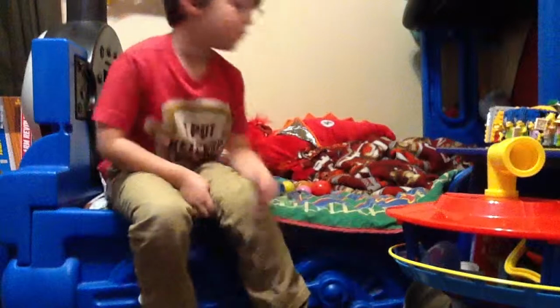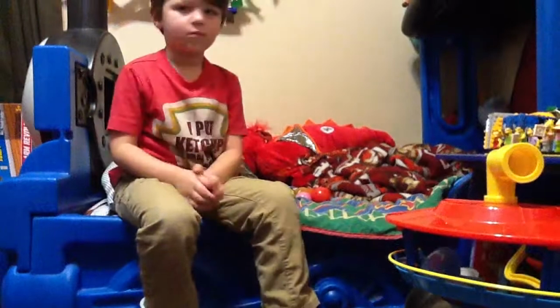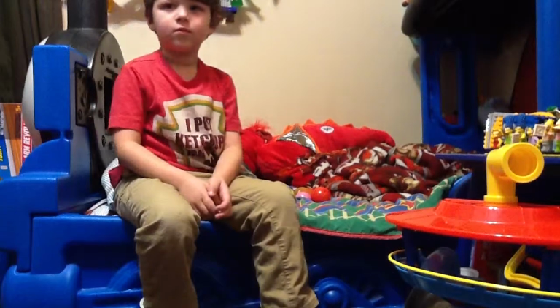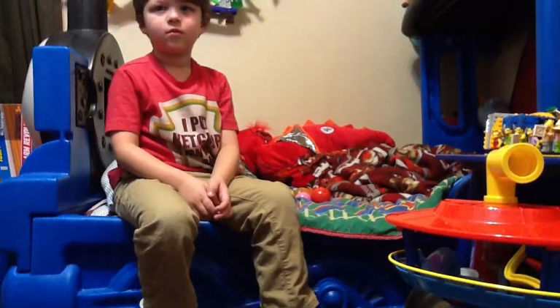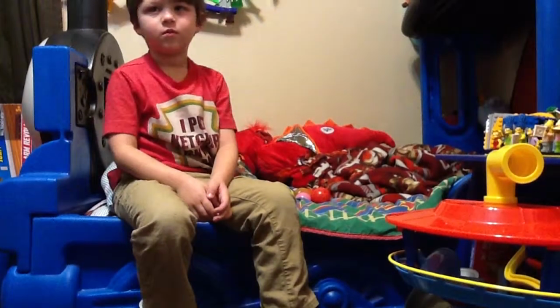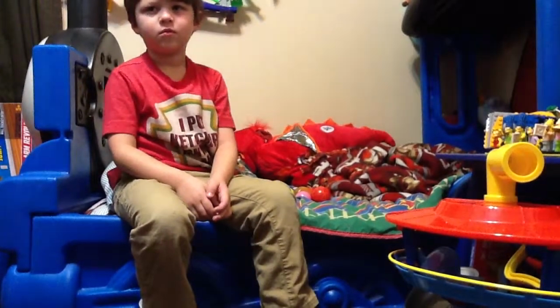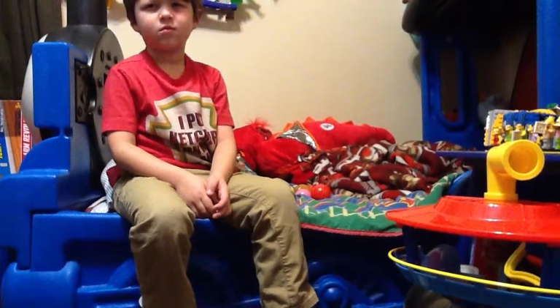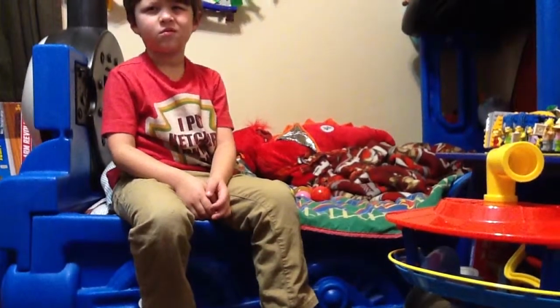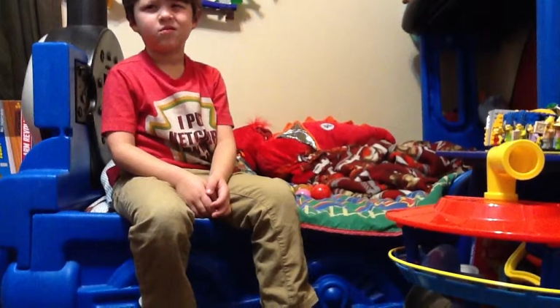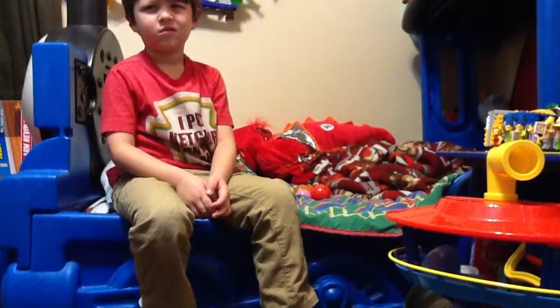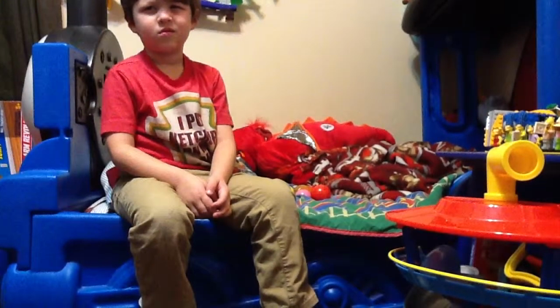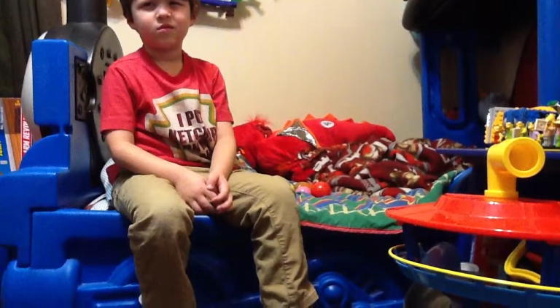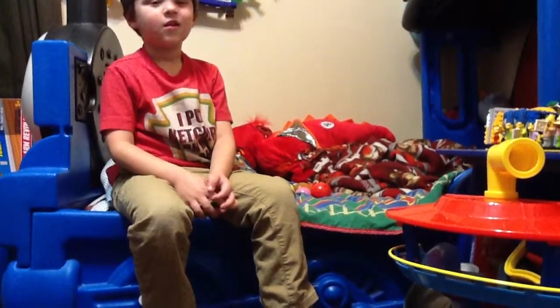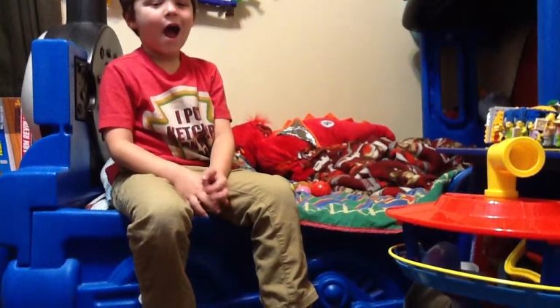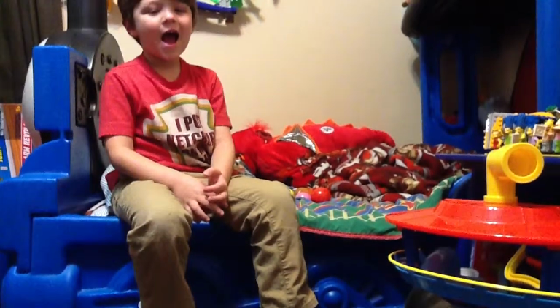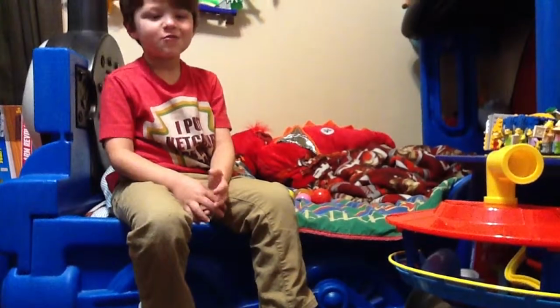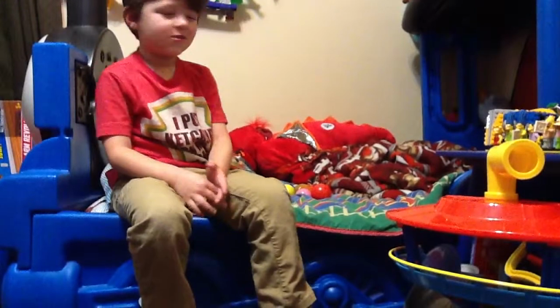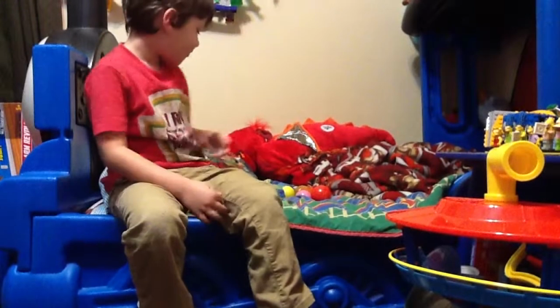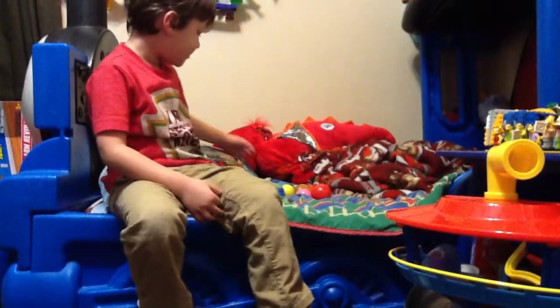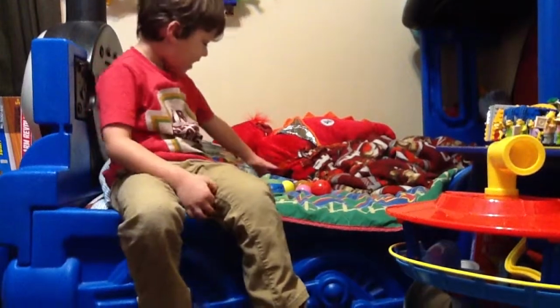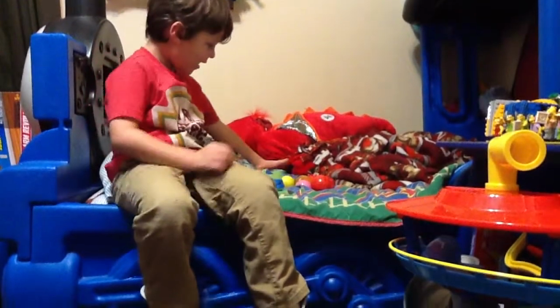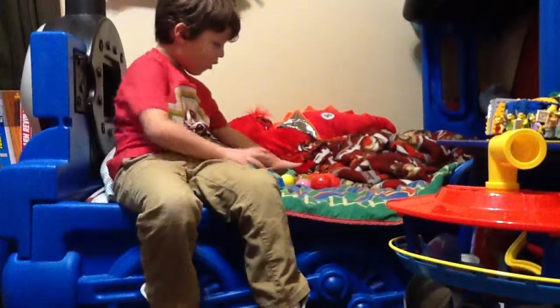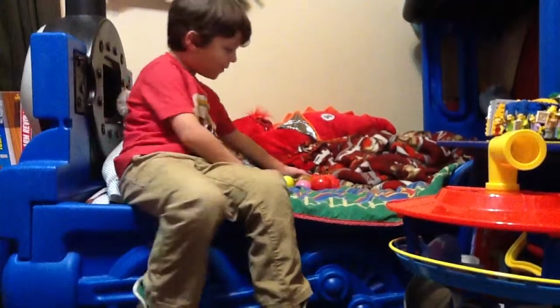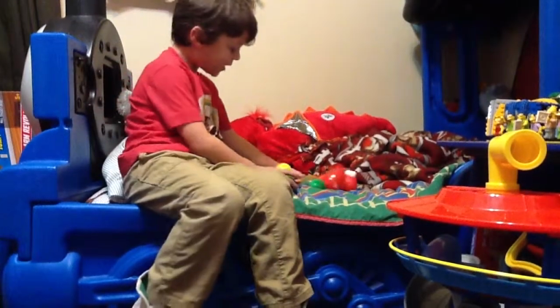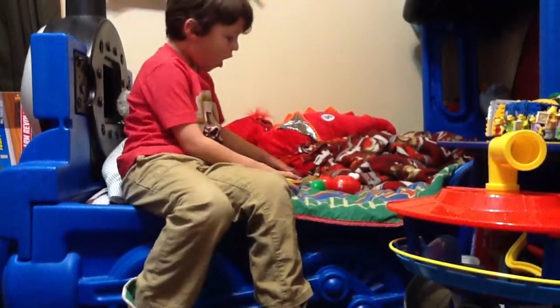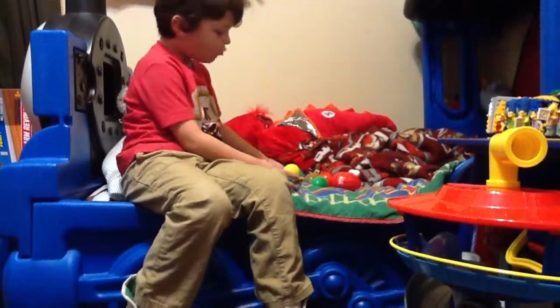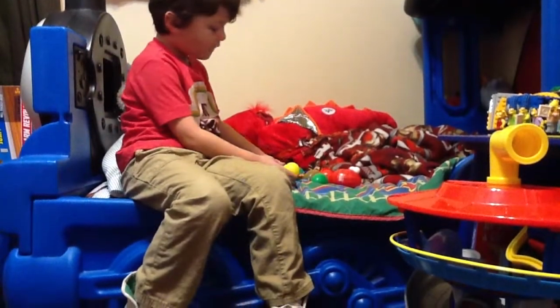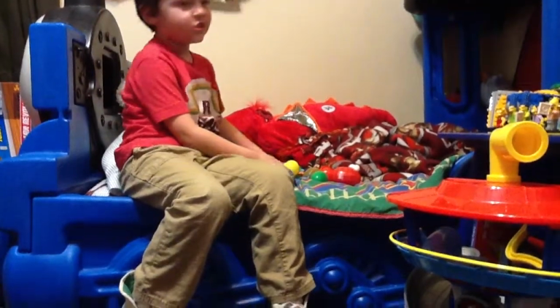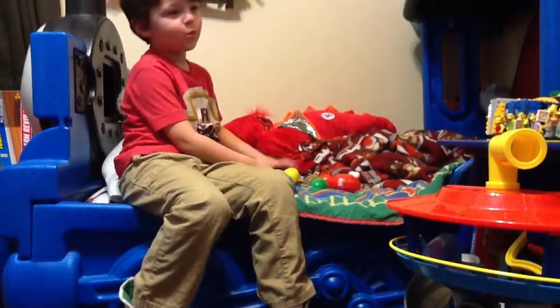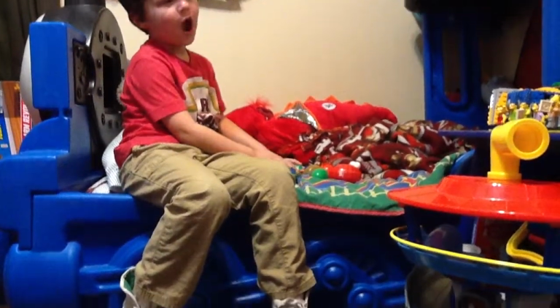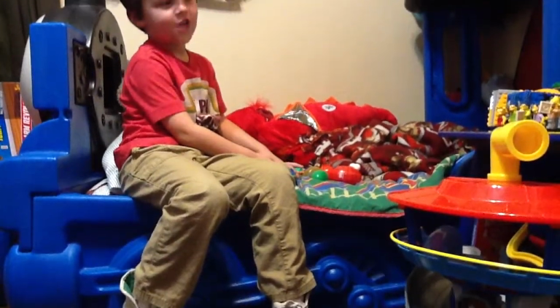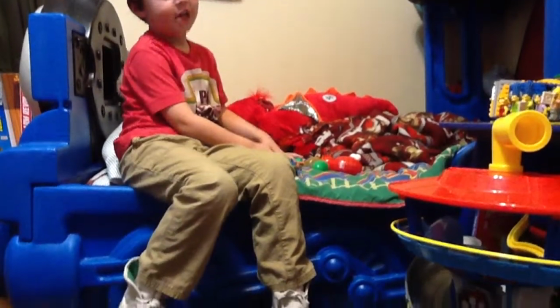Hi, I'm Christopher, and today I'm opening 11 surprise eggs.